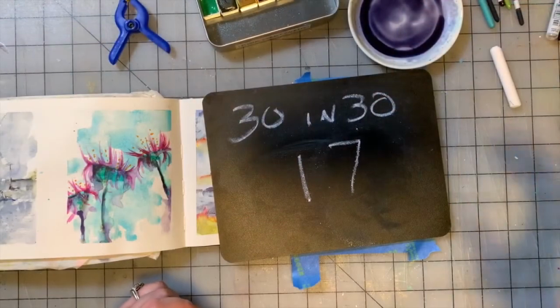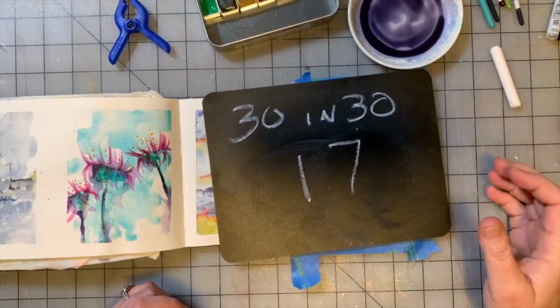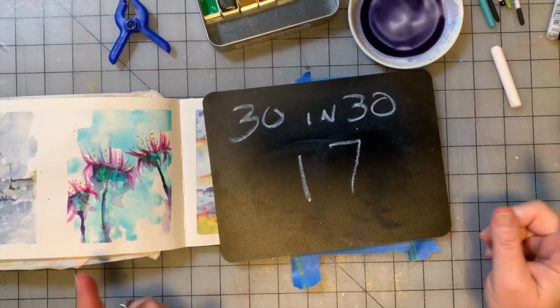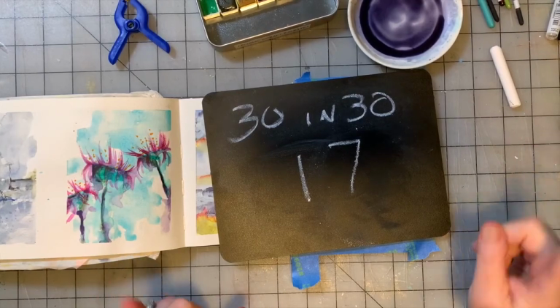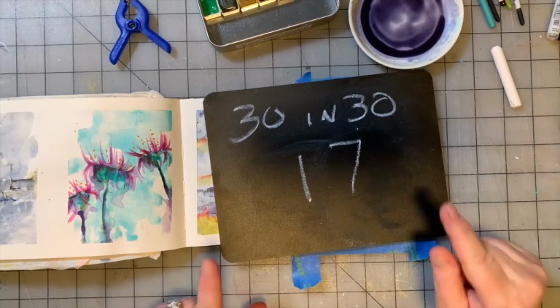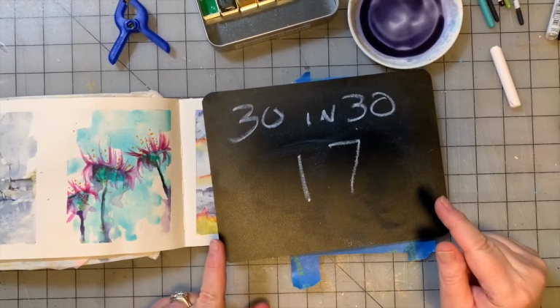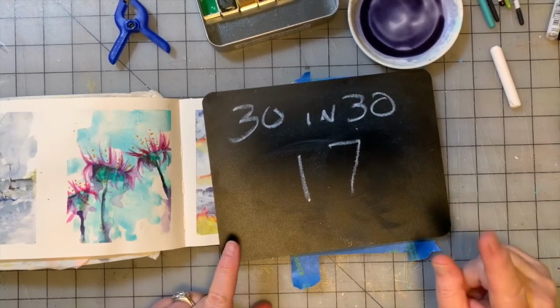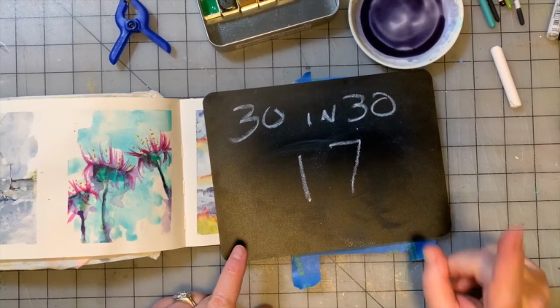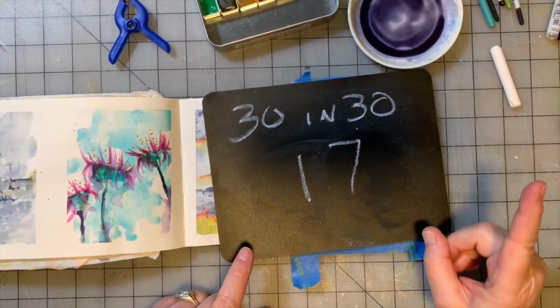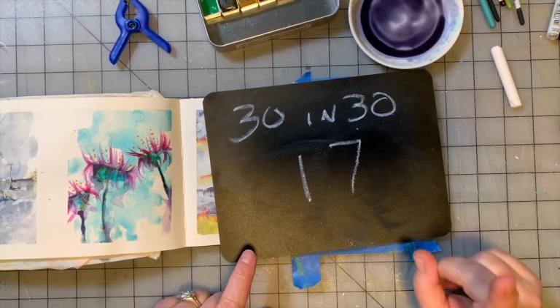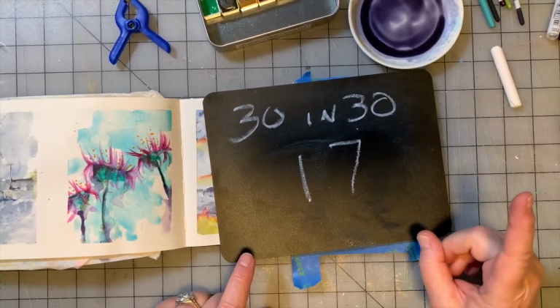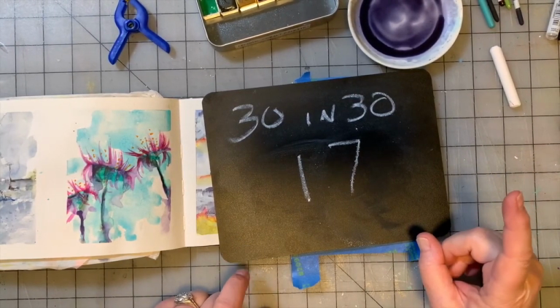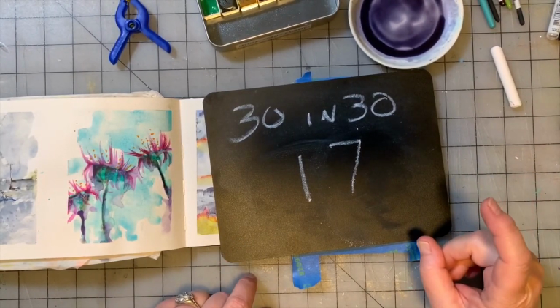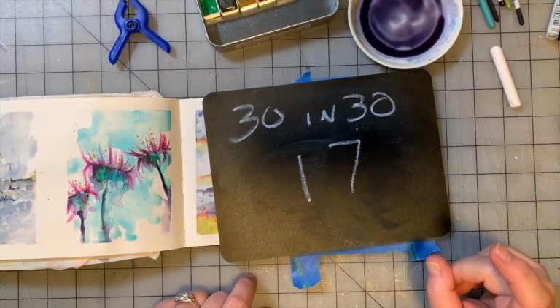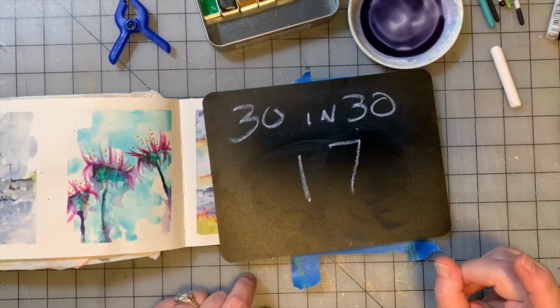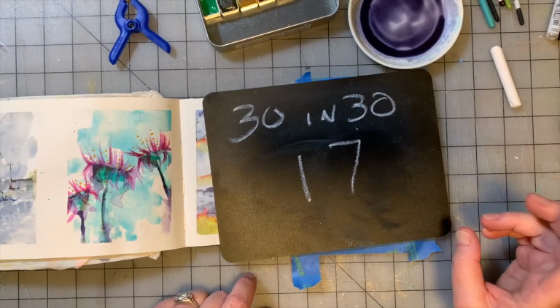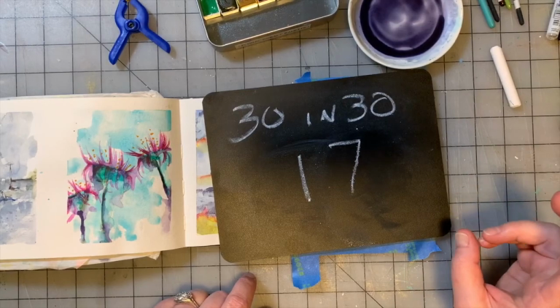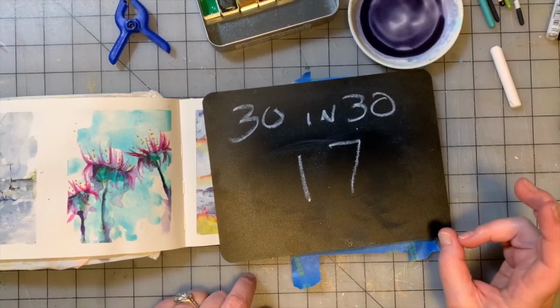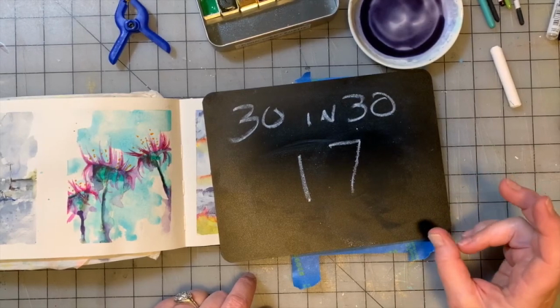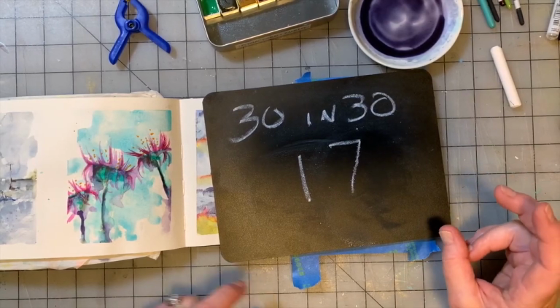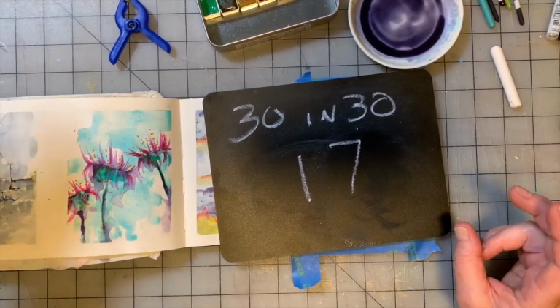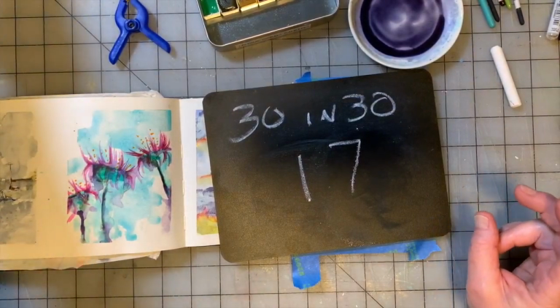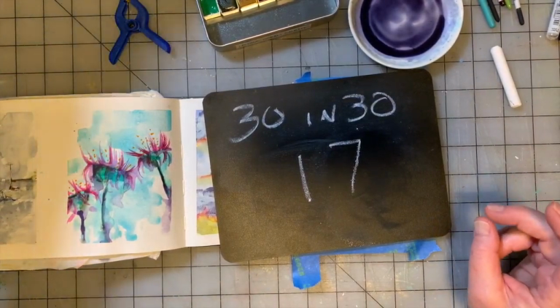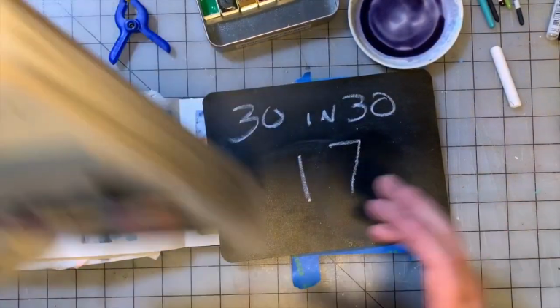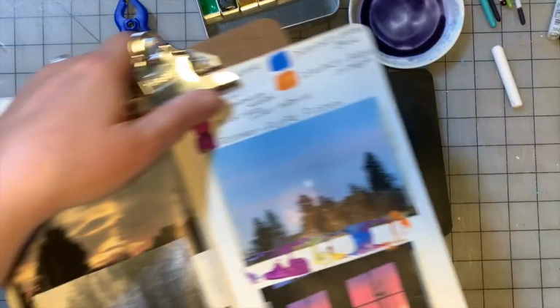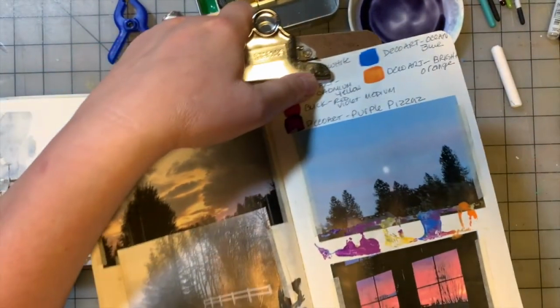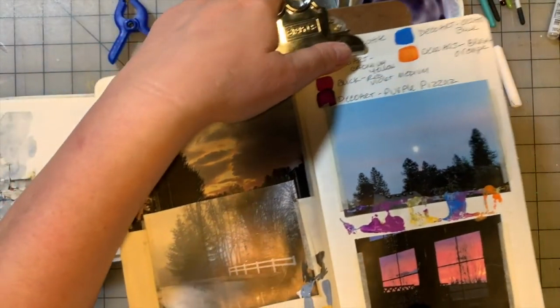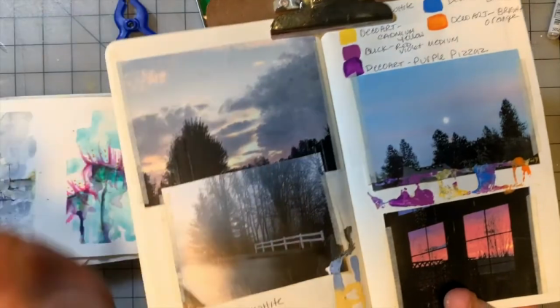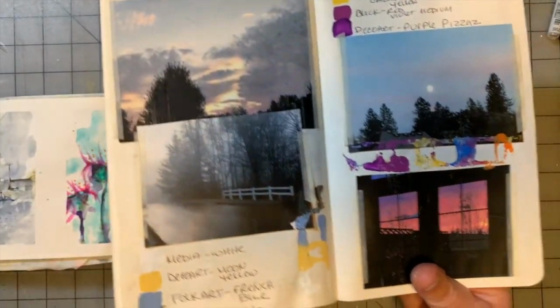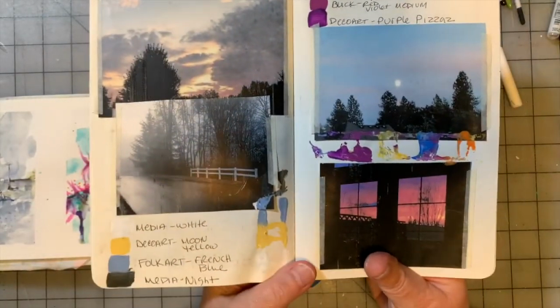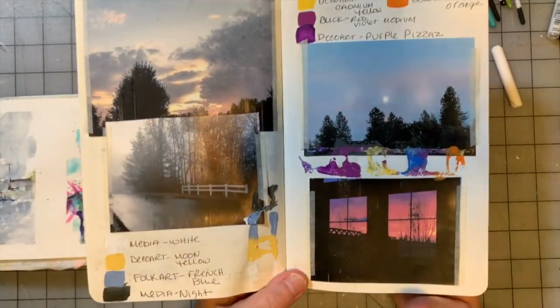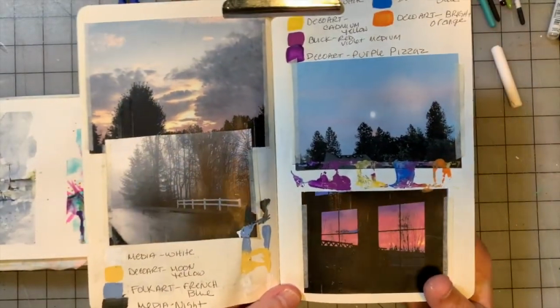Okay guys, are you ready for painting 17 in our 30 Paintings in 30 Days project? I think this is going to be a really fun one. So this is going to be inspired, again, from our inspiration notebook.